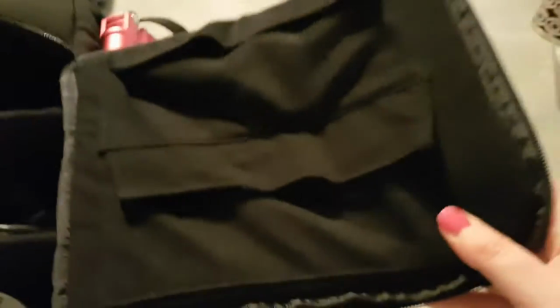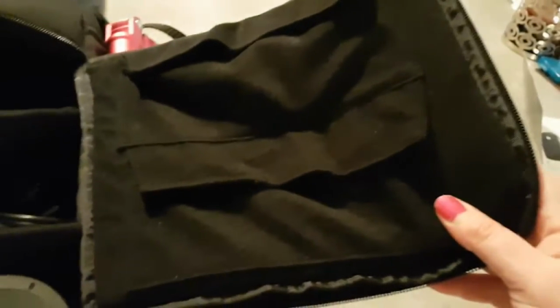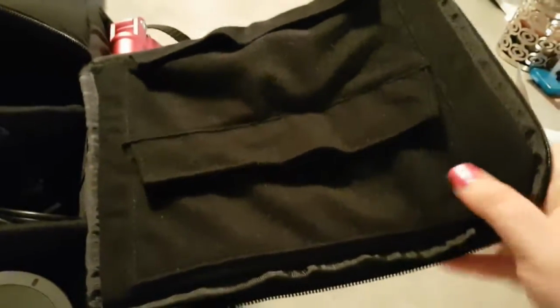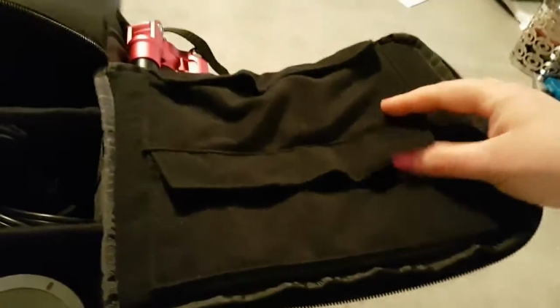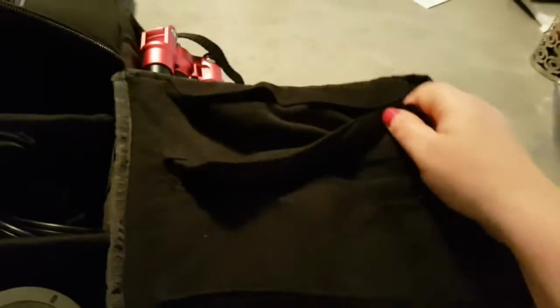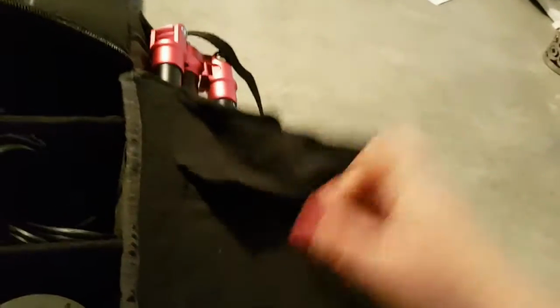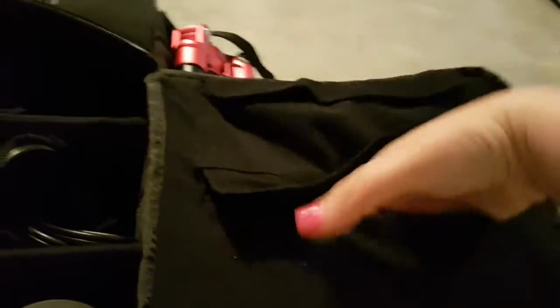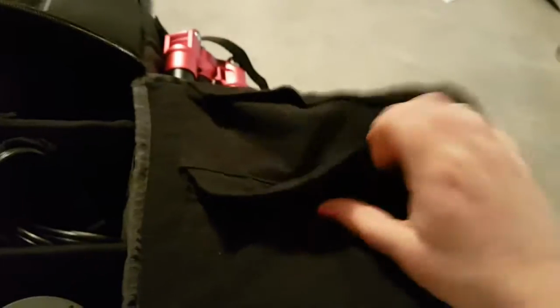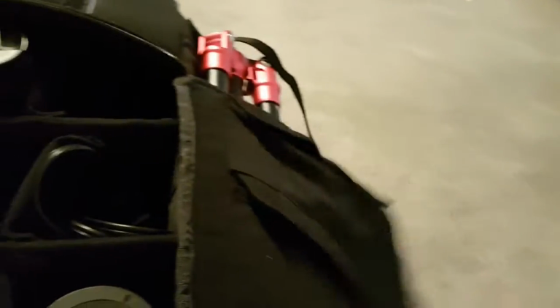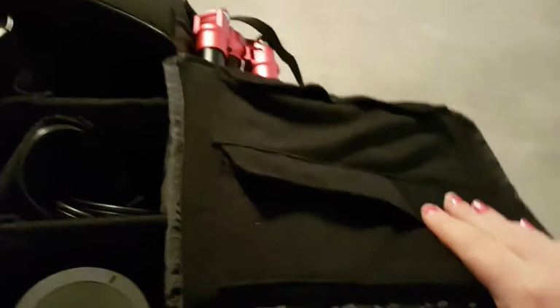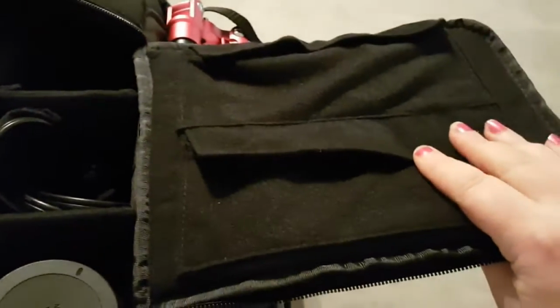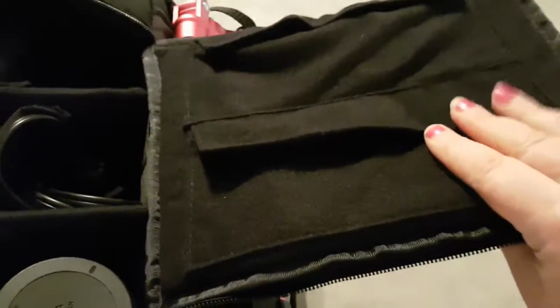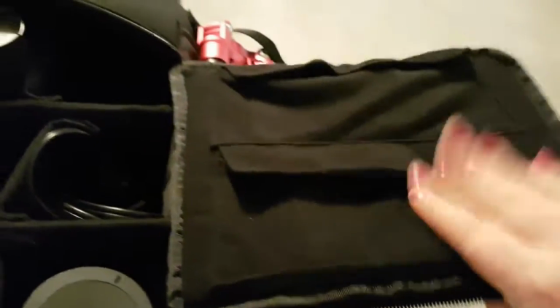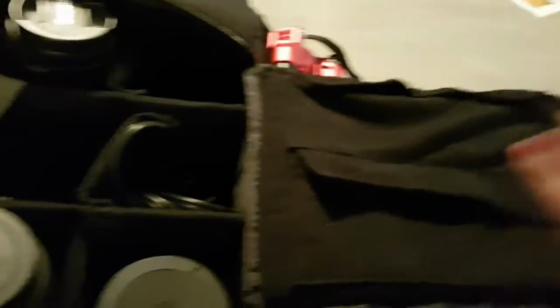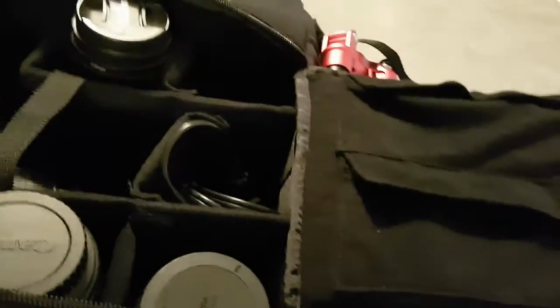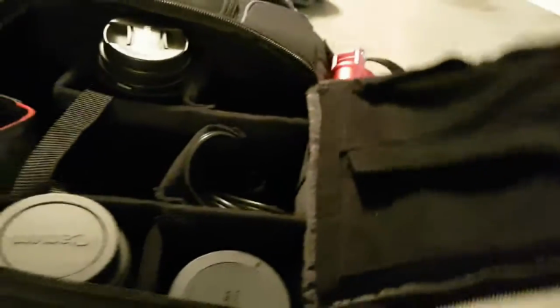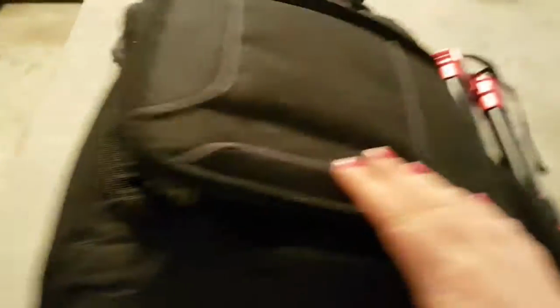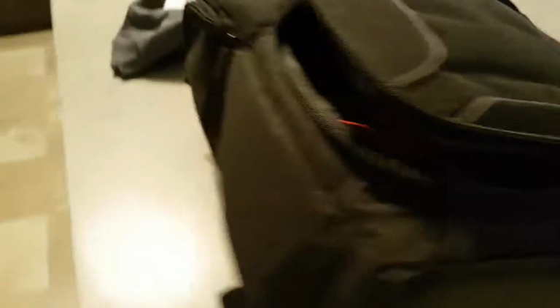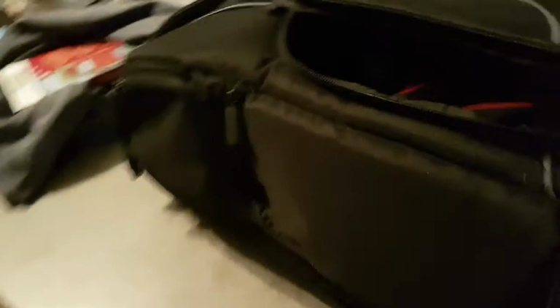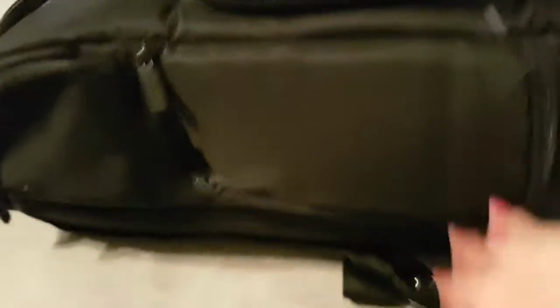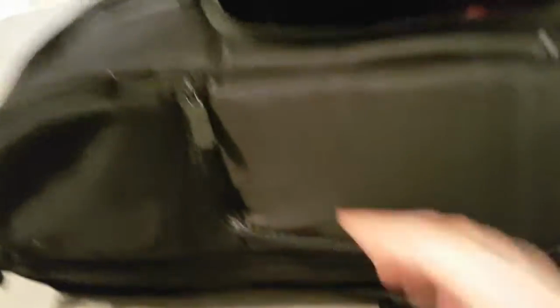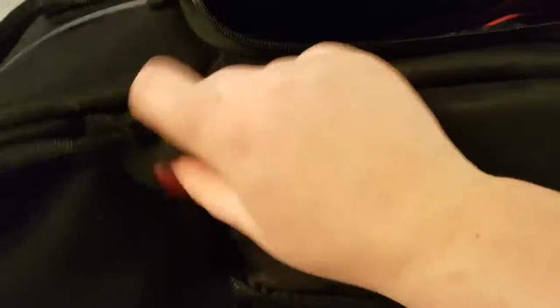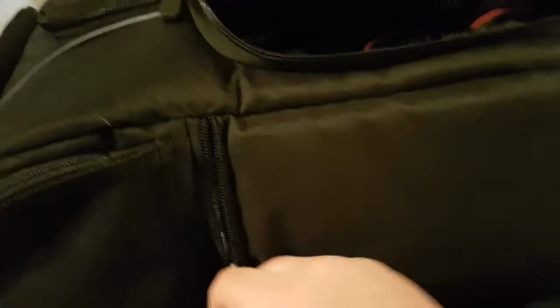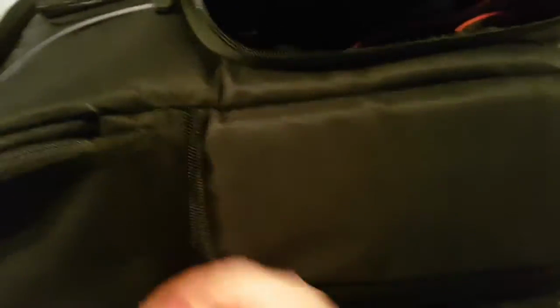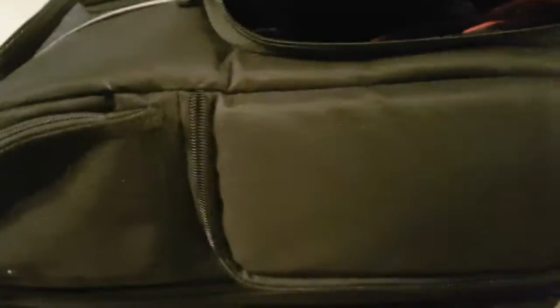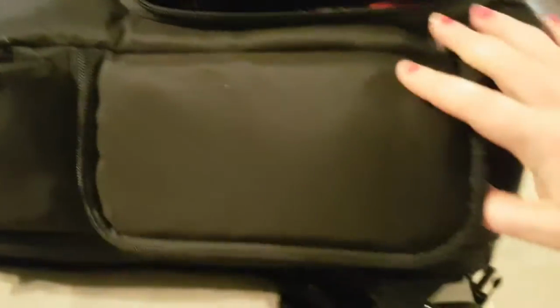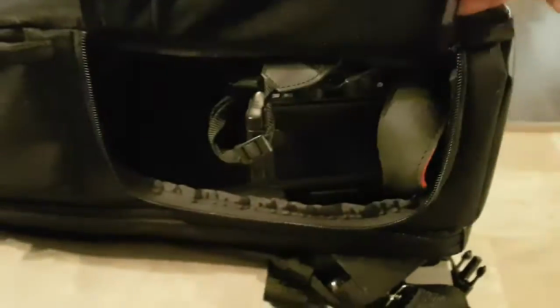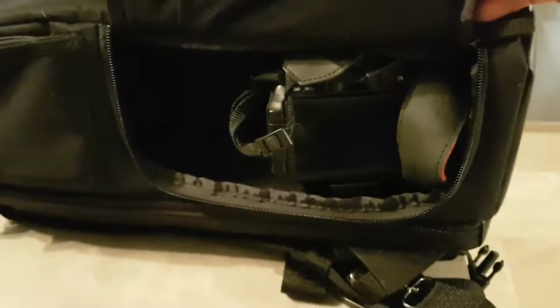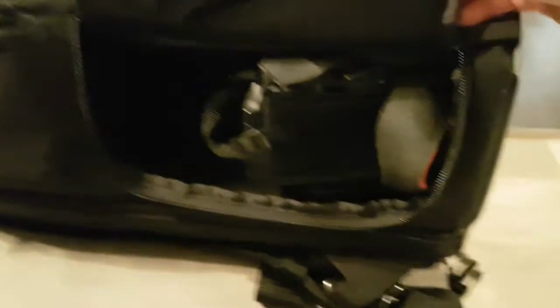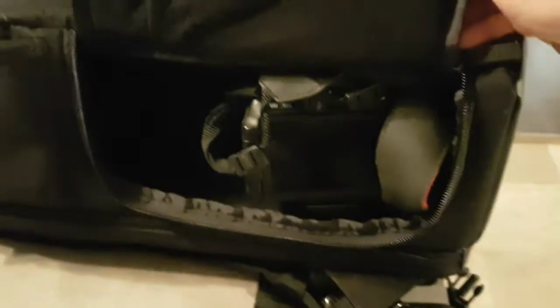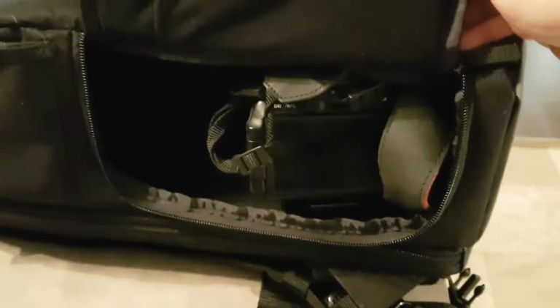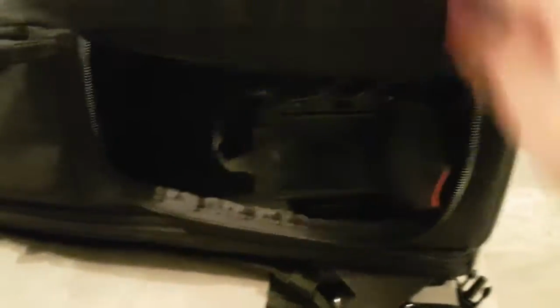There are two Velcro pockets on the inside for any paperwork or other miscellaneous items. There's also a quick access panel on the side for grabbing your camera on the go.